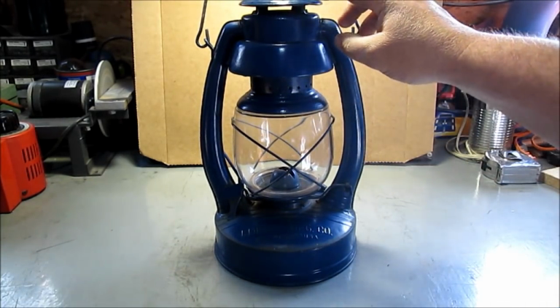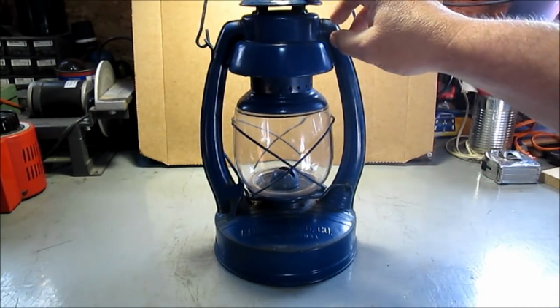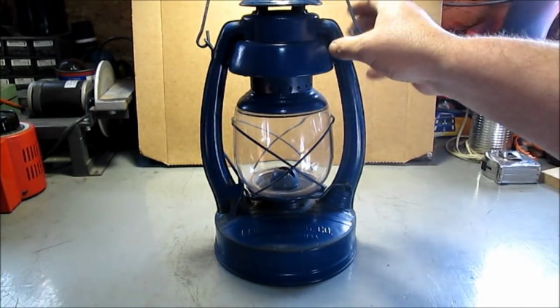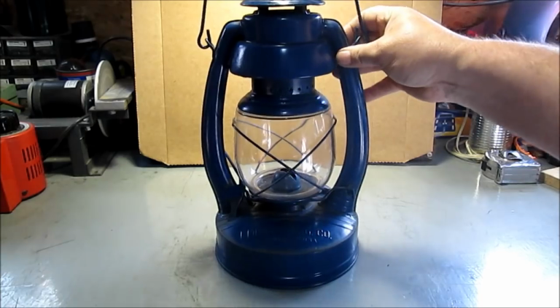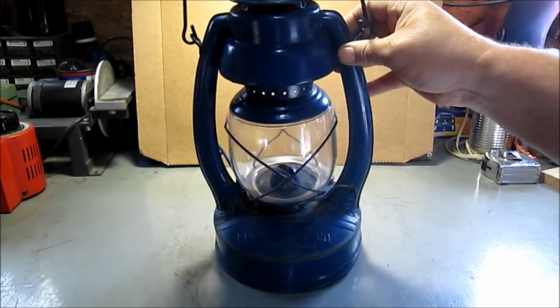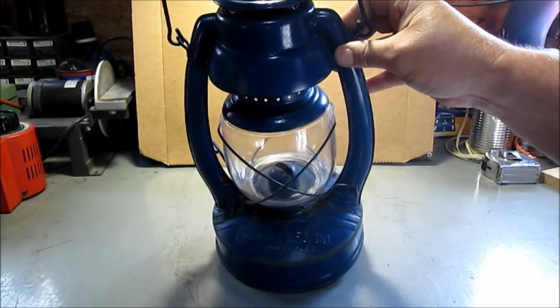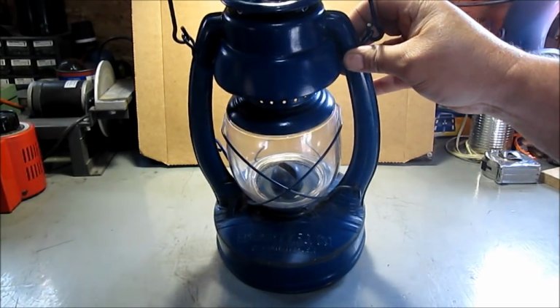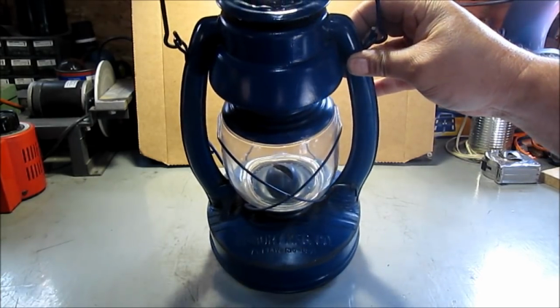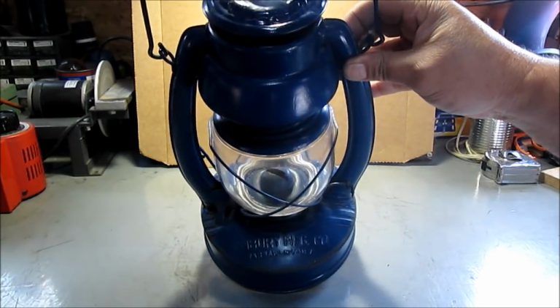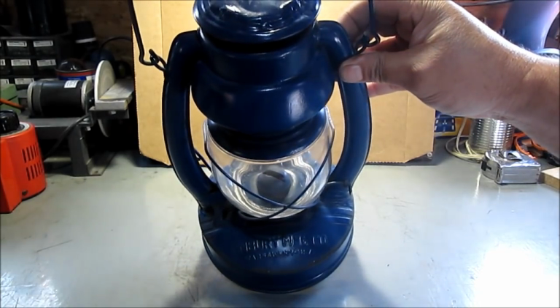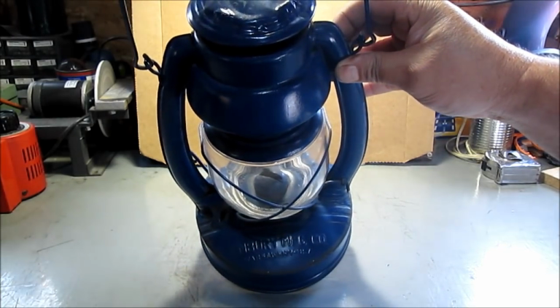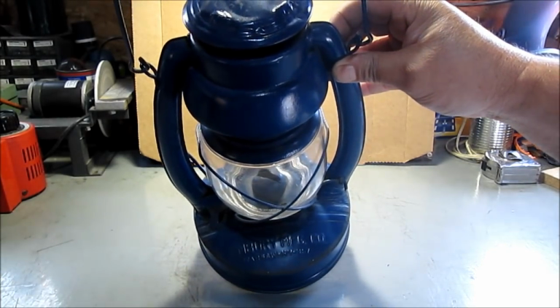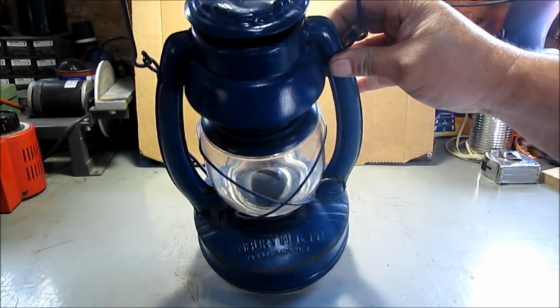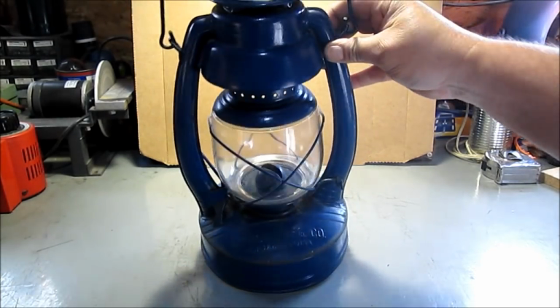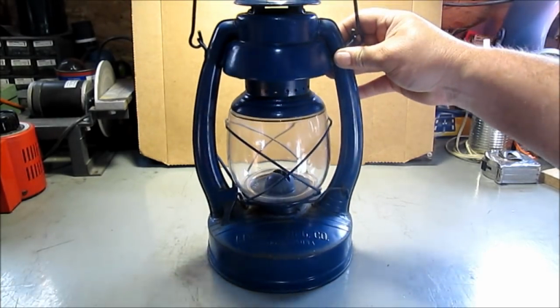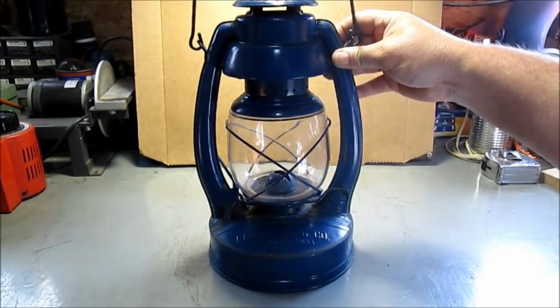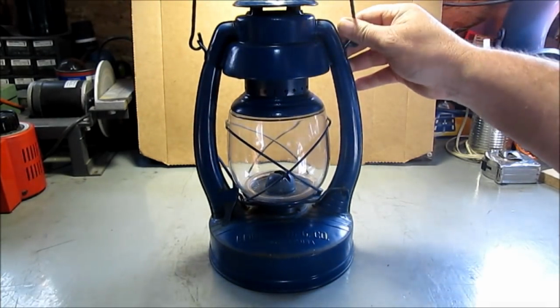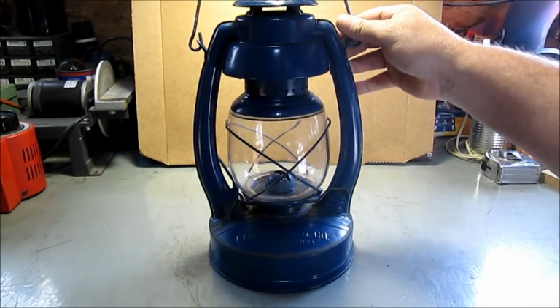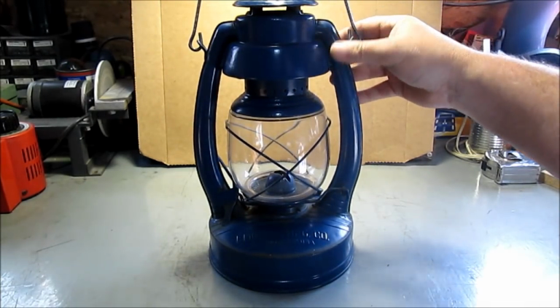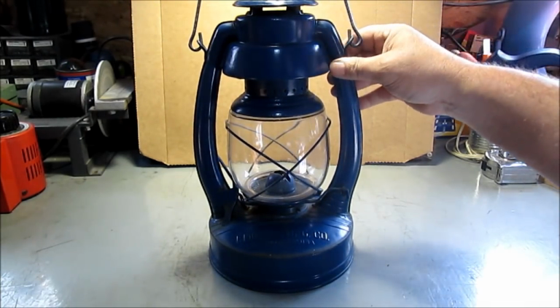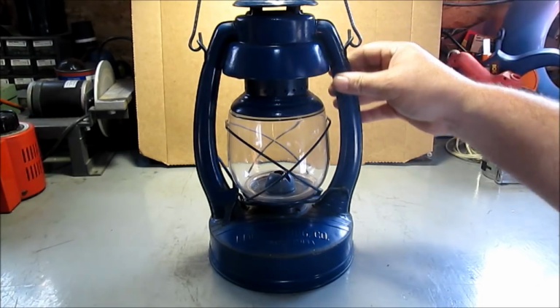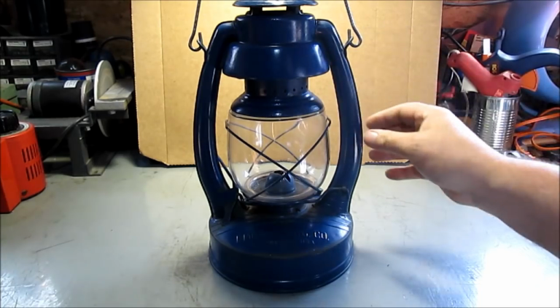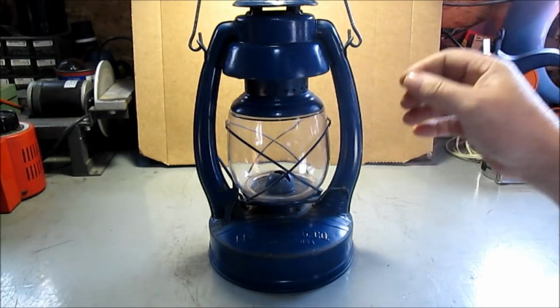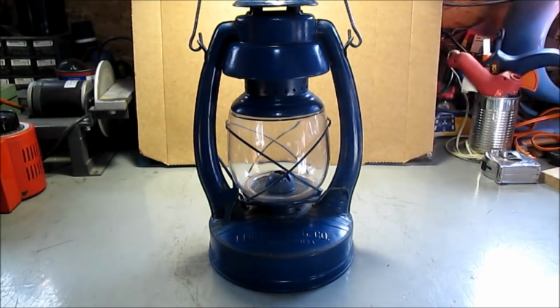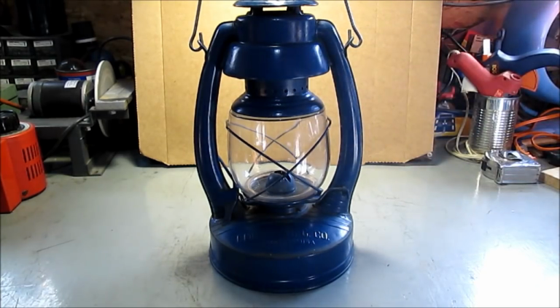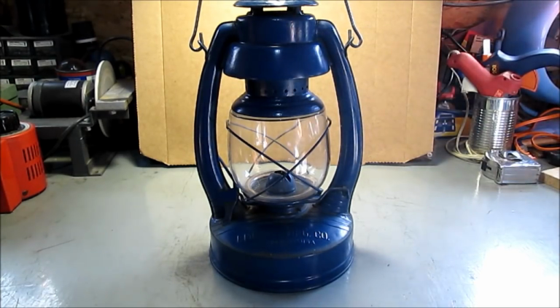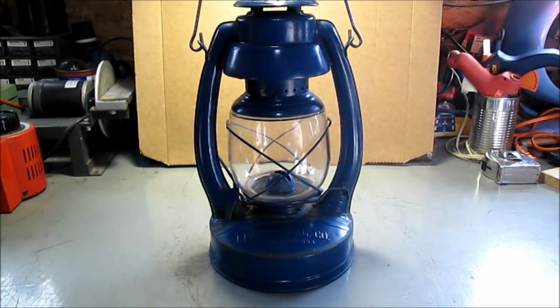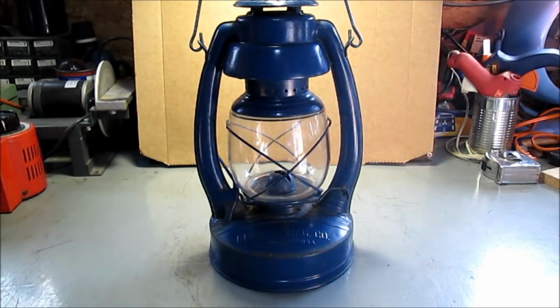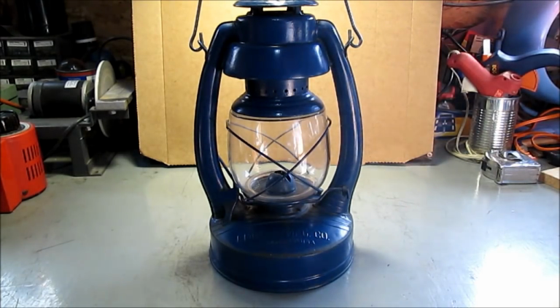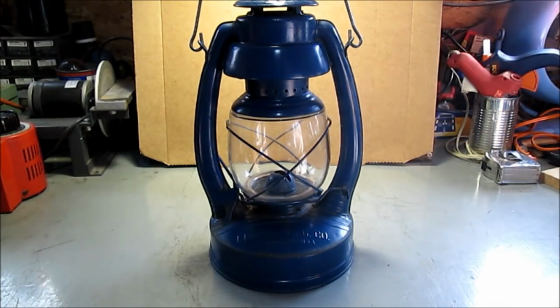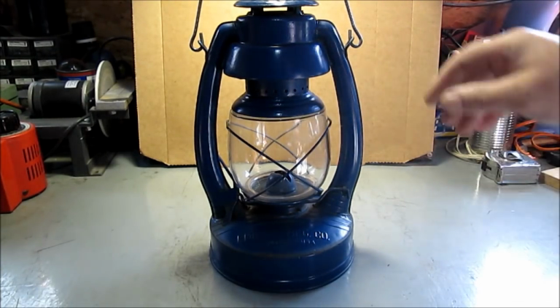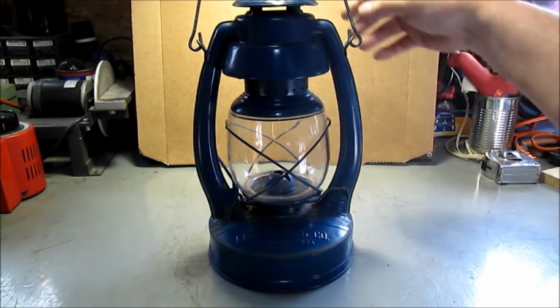It's got a few dings and dents on it. When I got it, it was silver and rusty. I painted it black, and I didn't like that, so many years back I painted it blue.